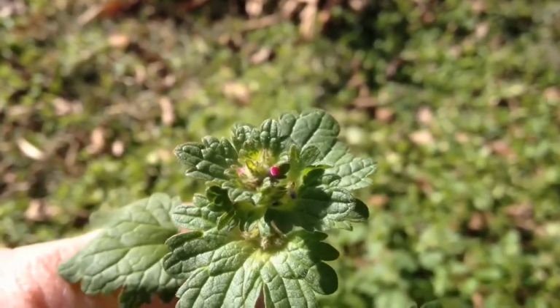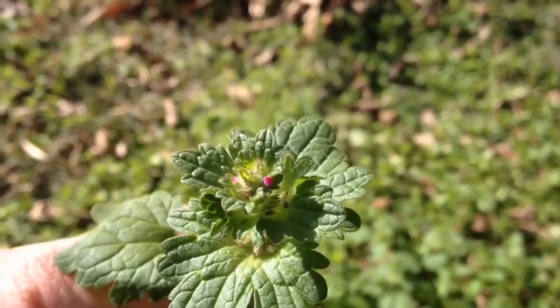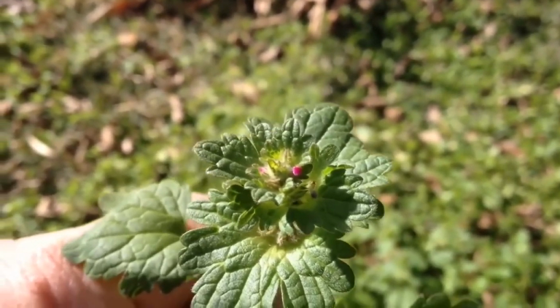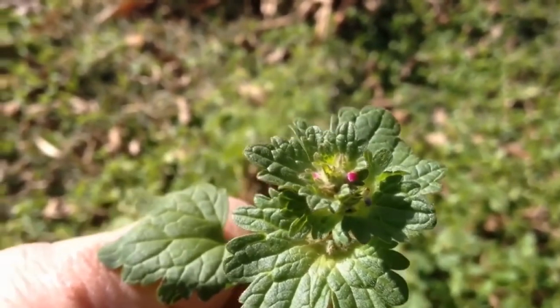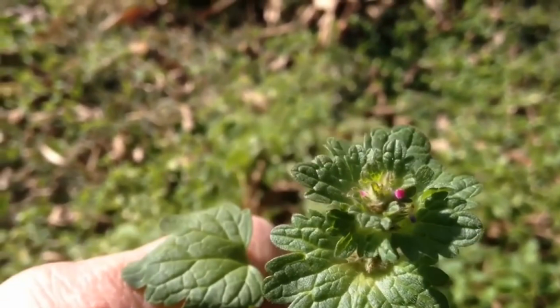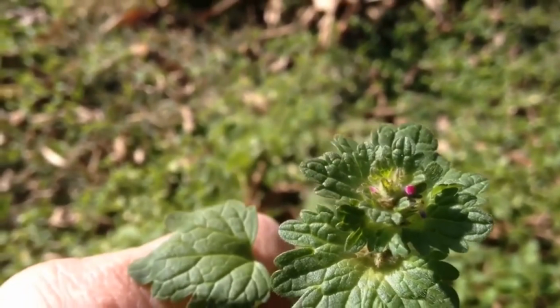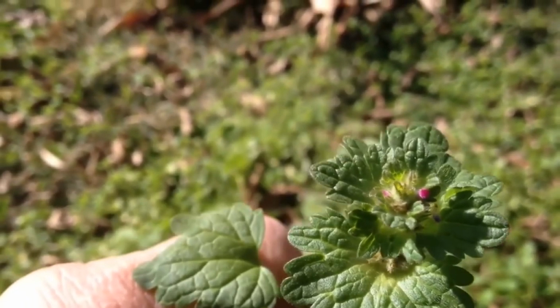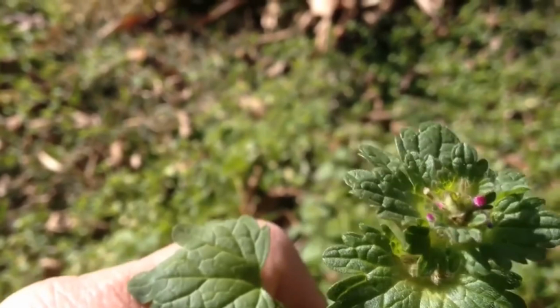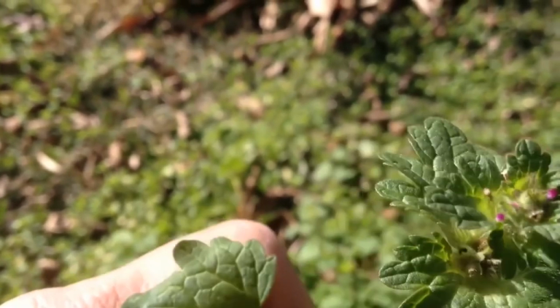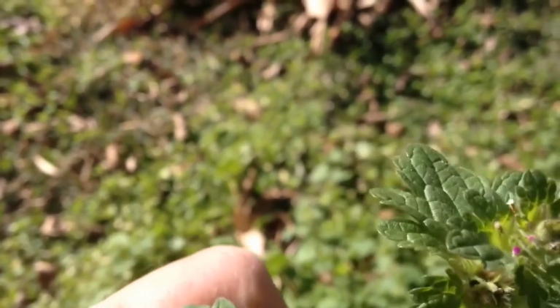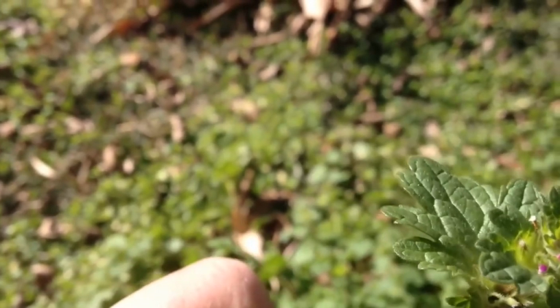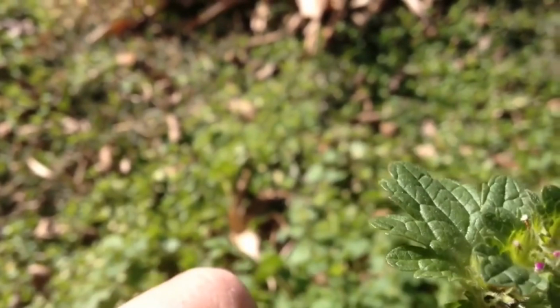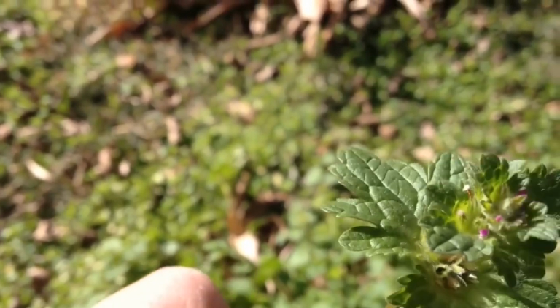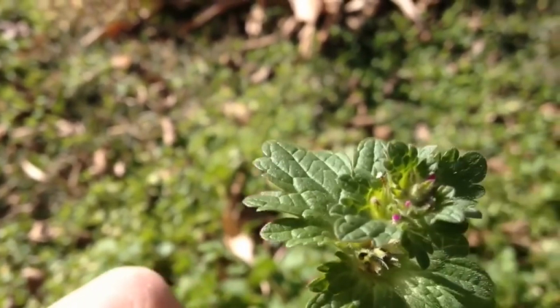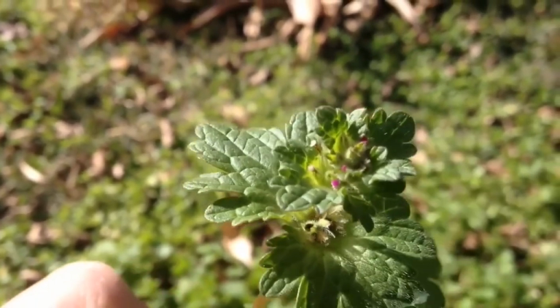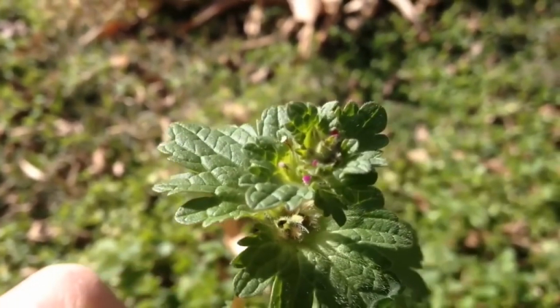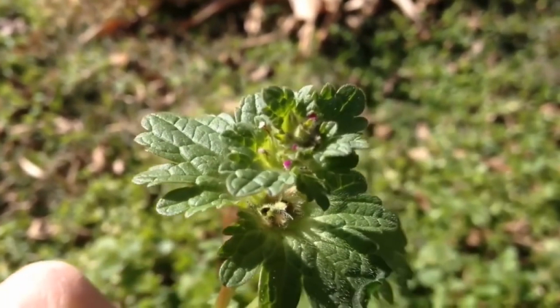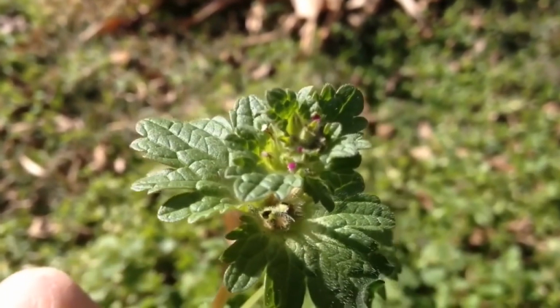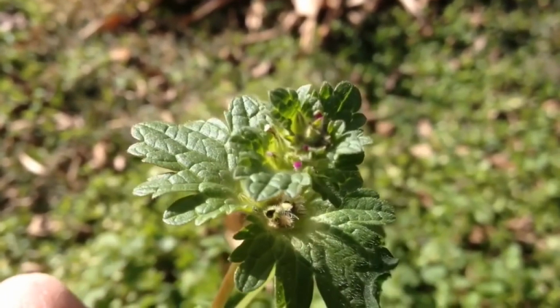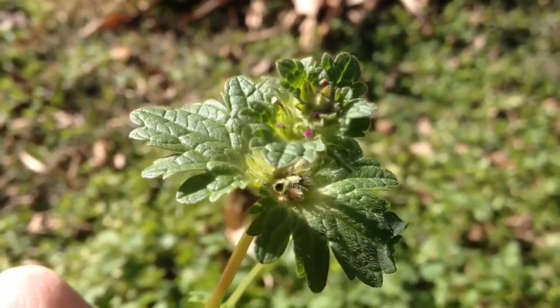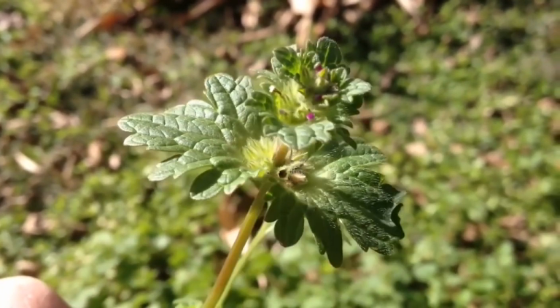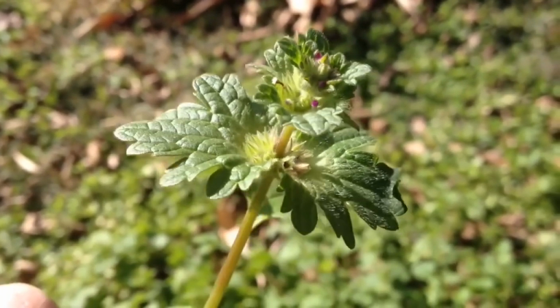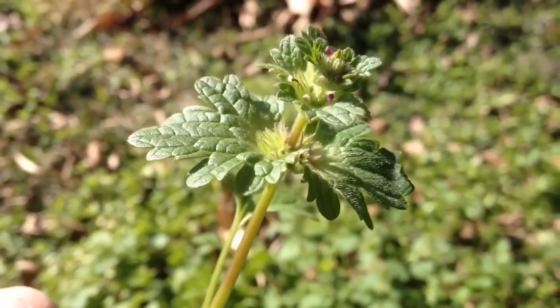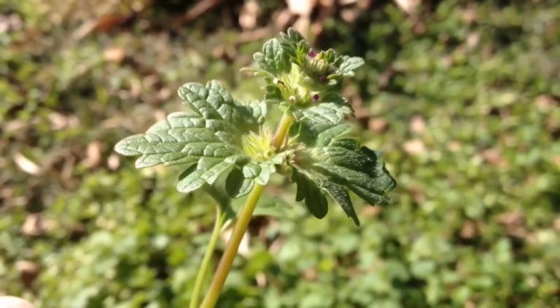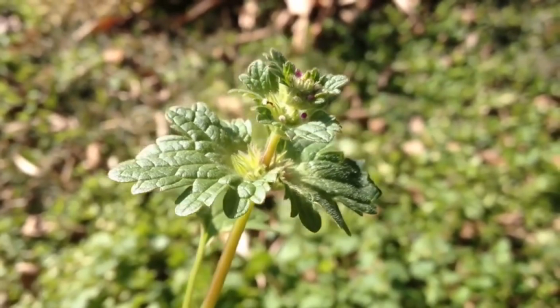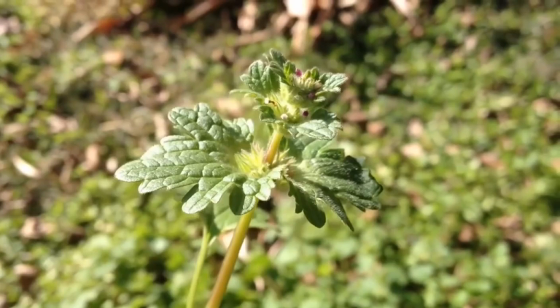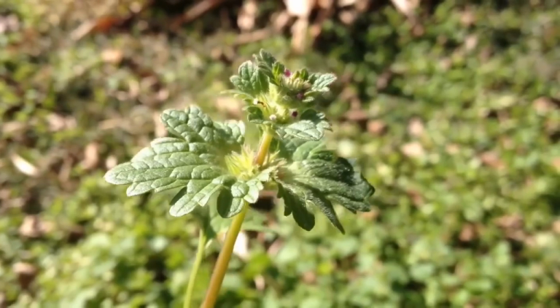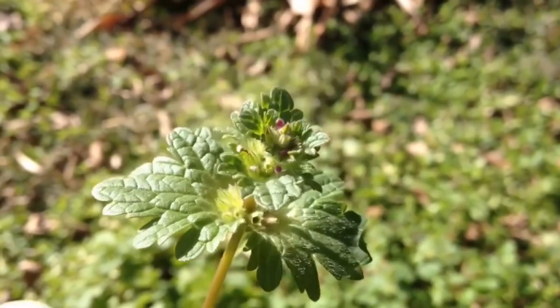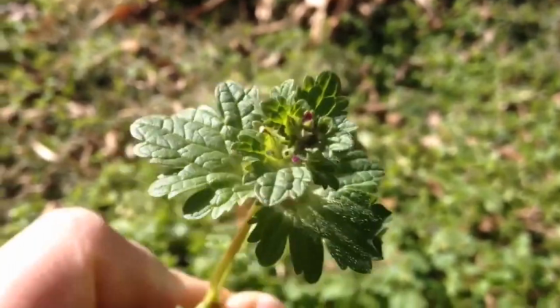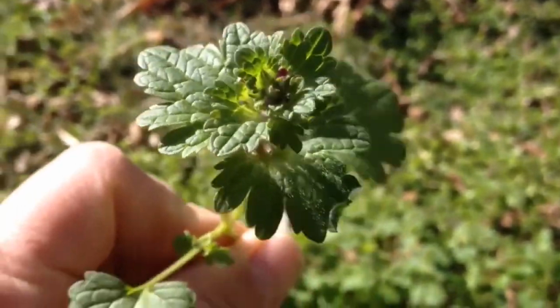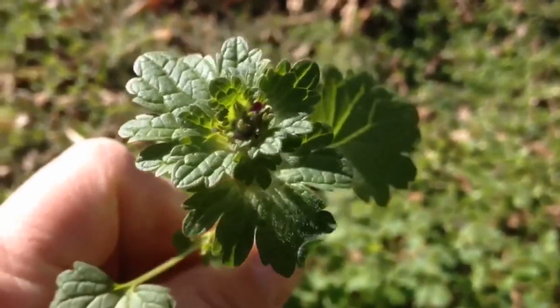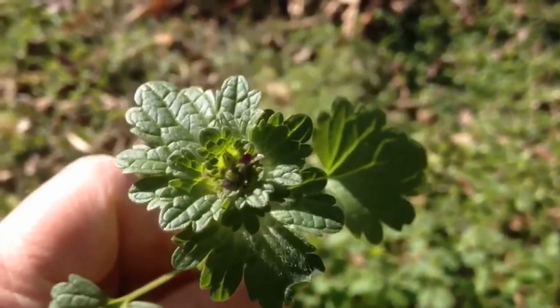Henbit is a versatile ingredient in cooking and can be used as a fresh salad green, added to soups and stews, or cooked in a stir fry. It is also used in herbalism for its medicinal uses.